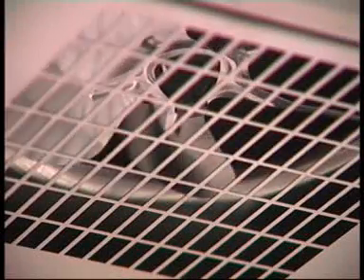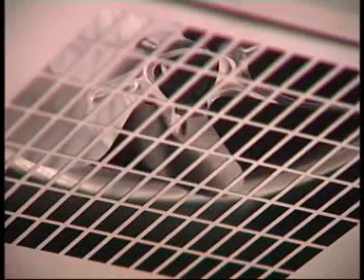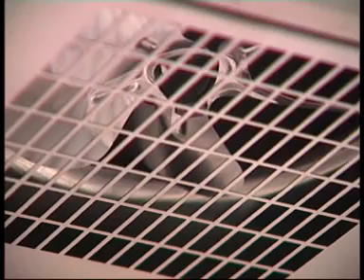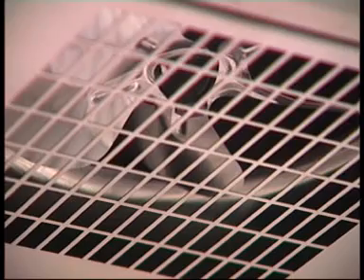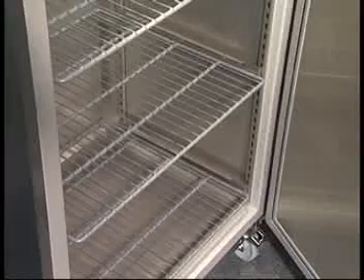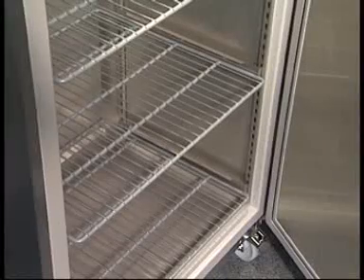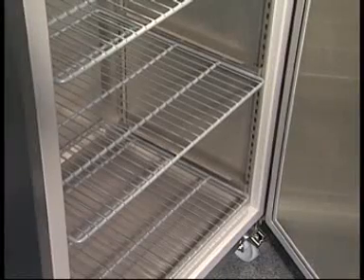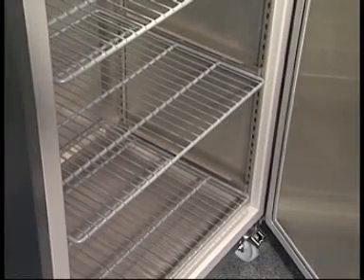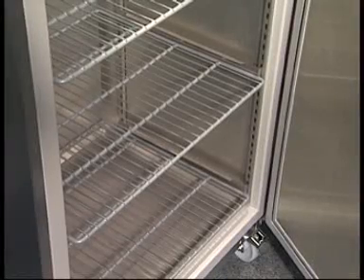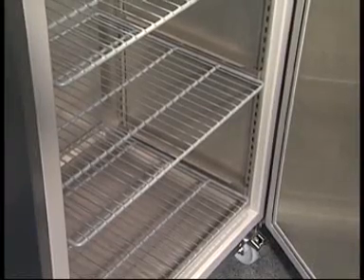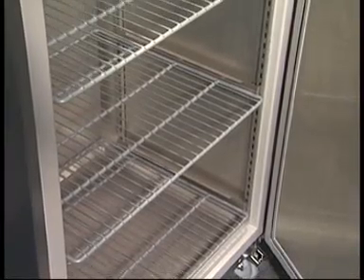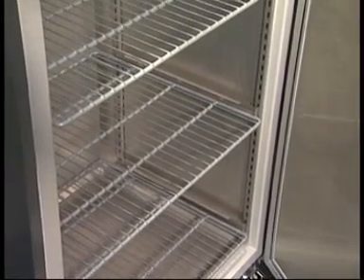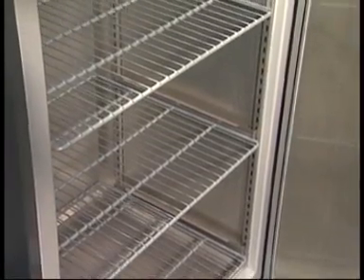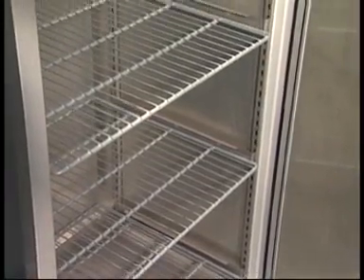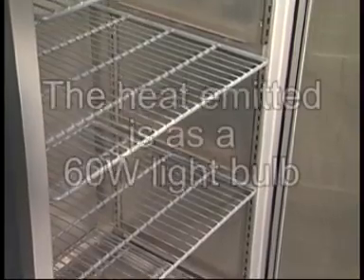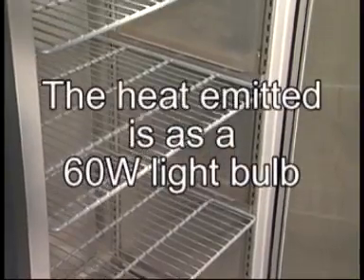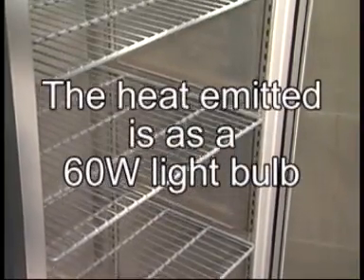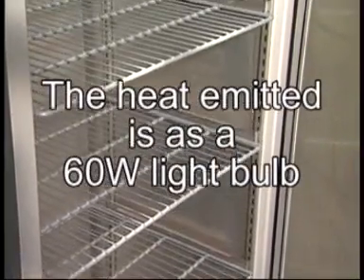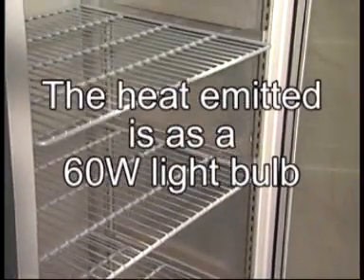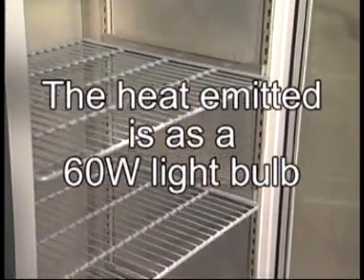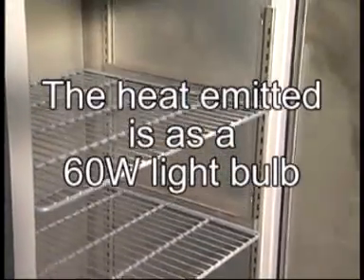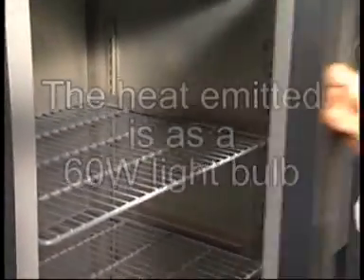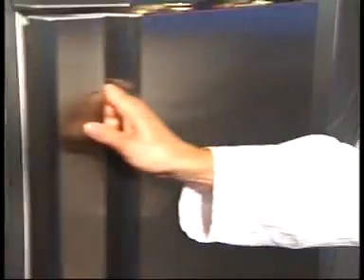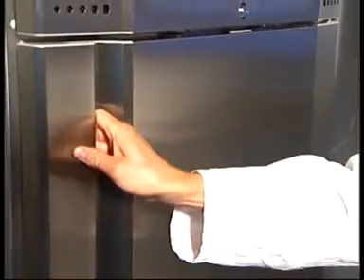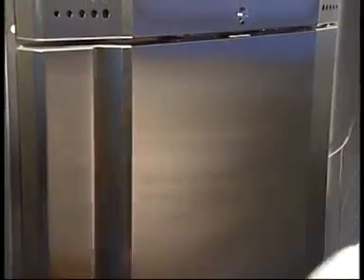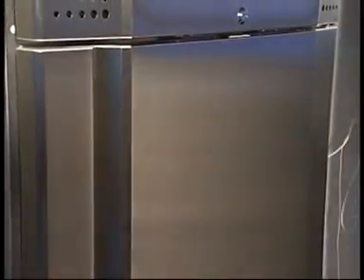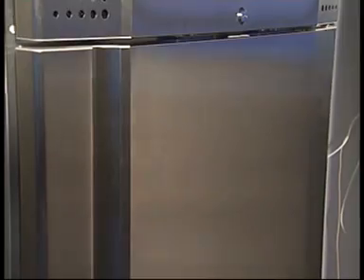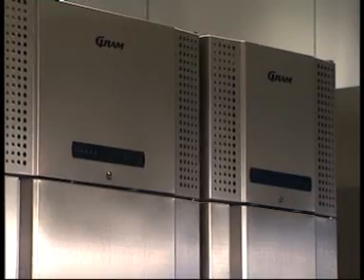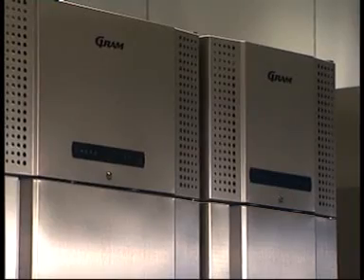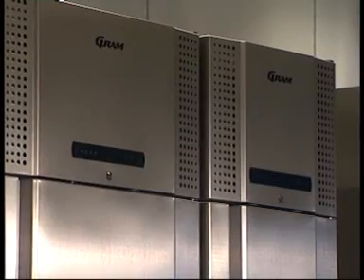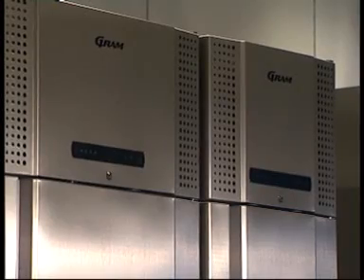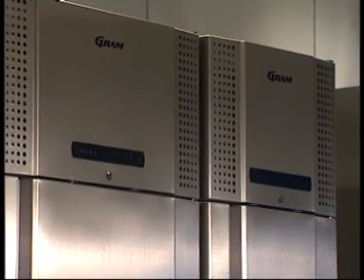Heat emission from a 660-litre refrigerator is just 1.5 kilowatt hours a day — as much as from a 60-watt light bulb. And the noise level for the same cabinet is just 46 decibels.